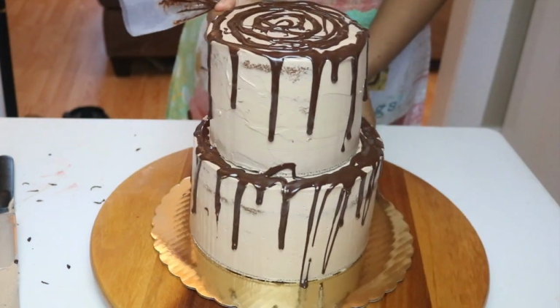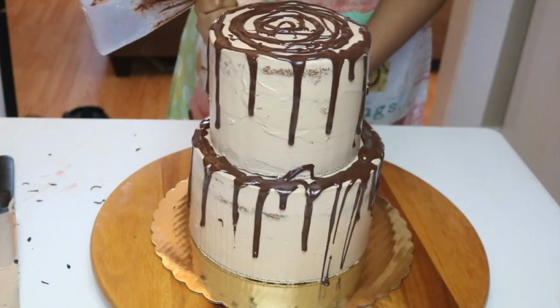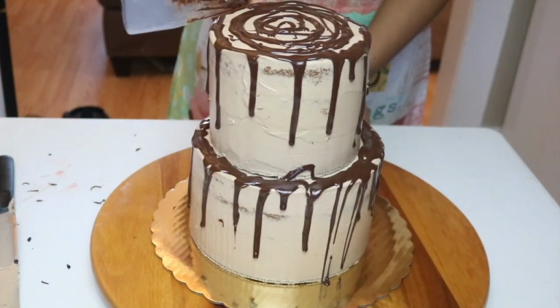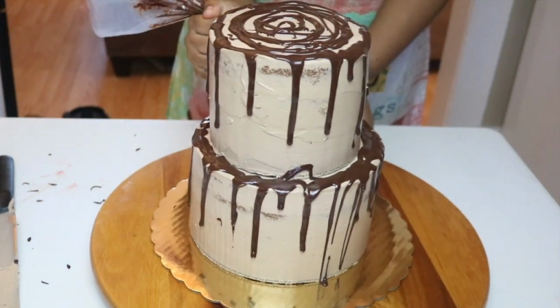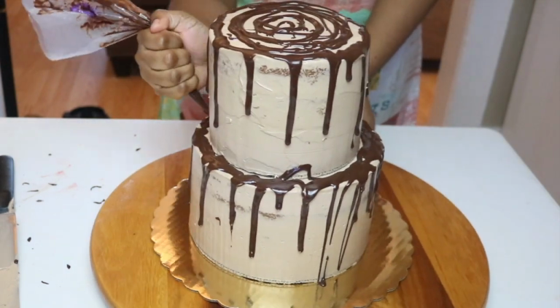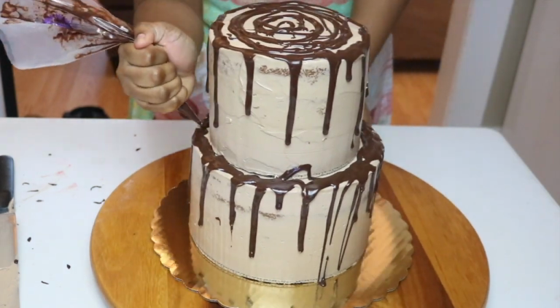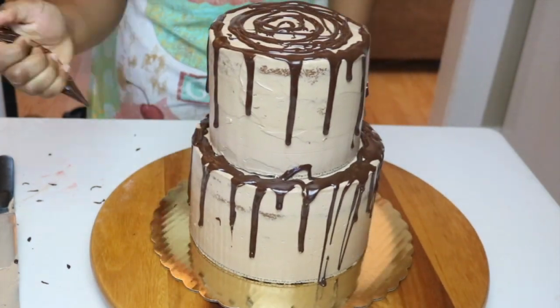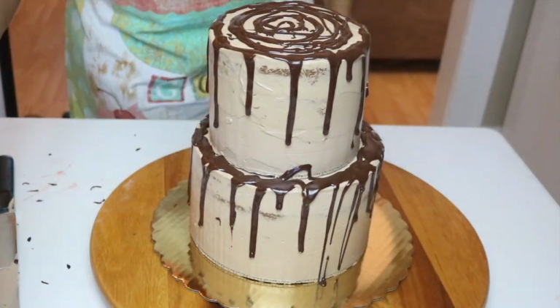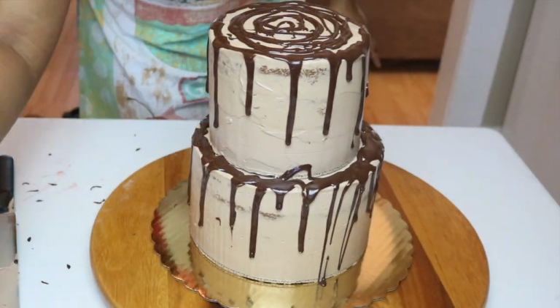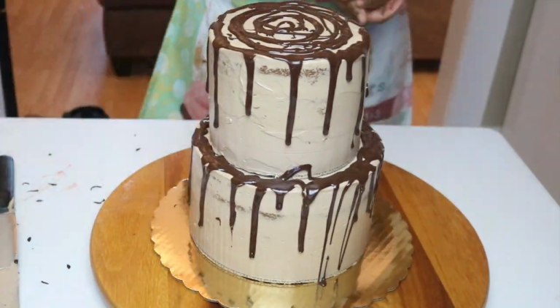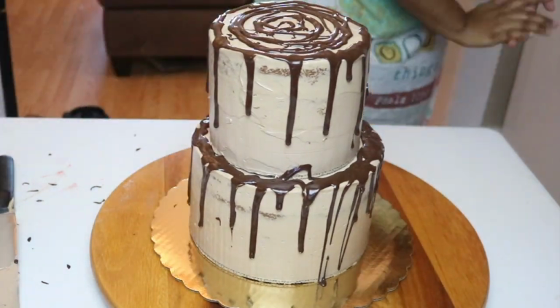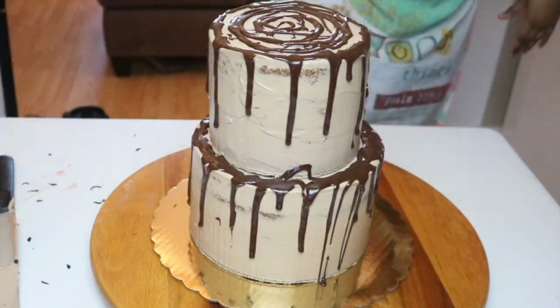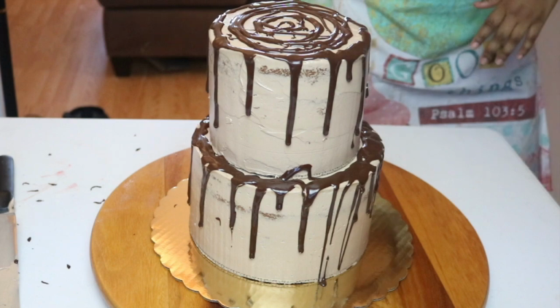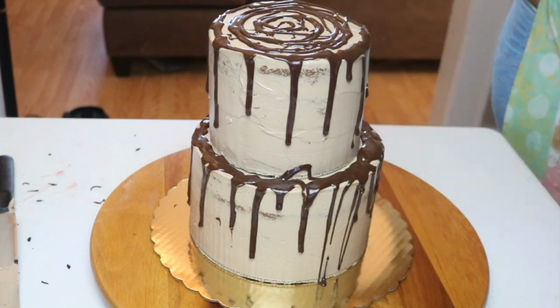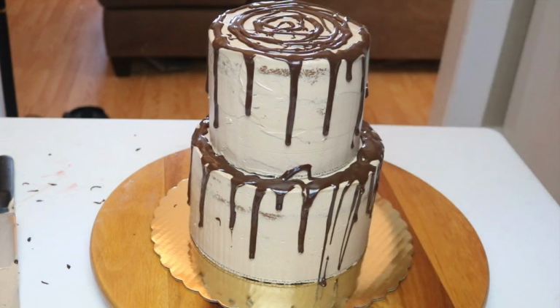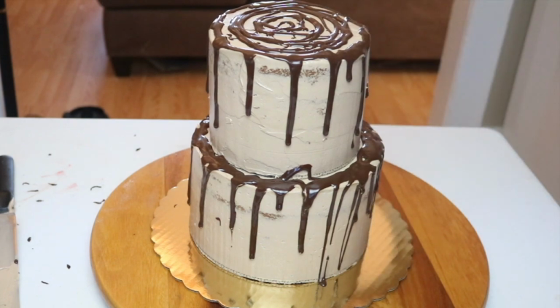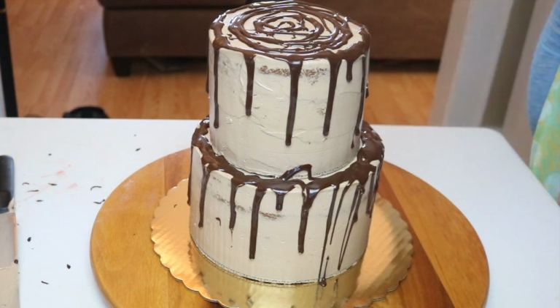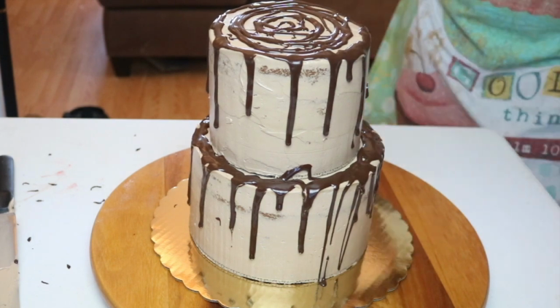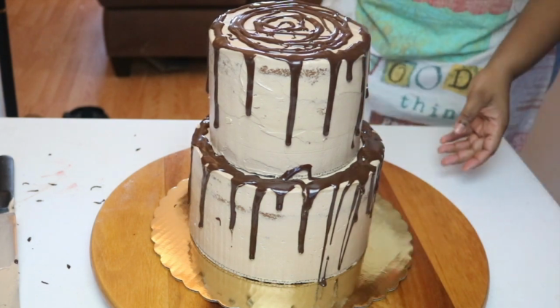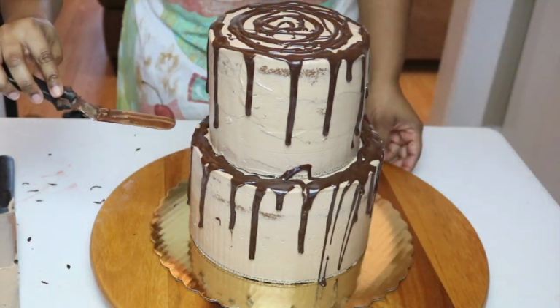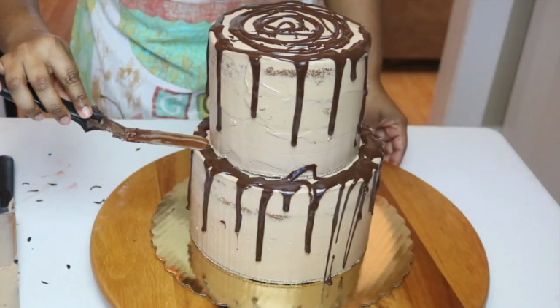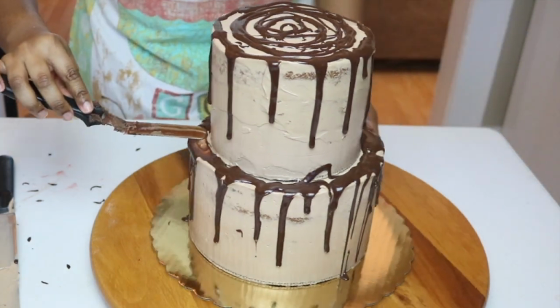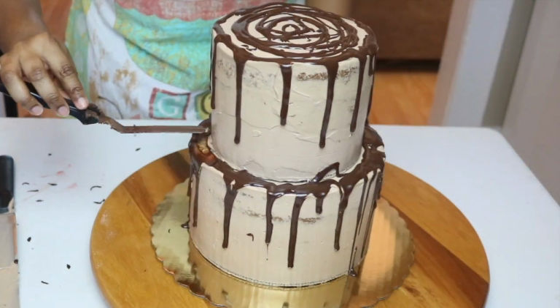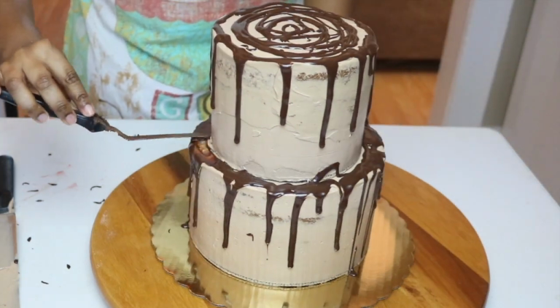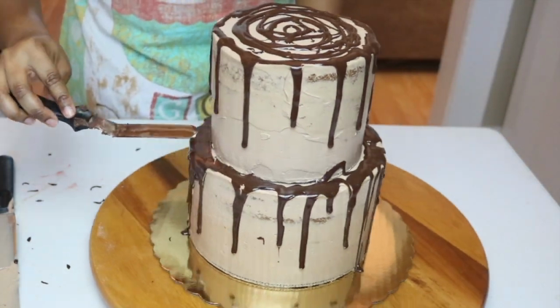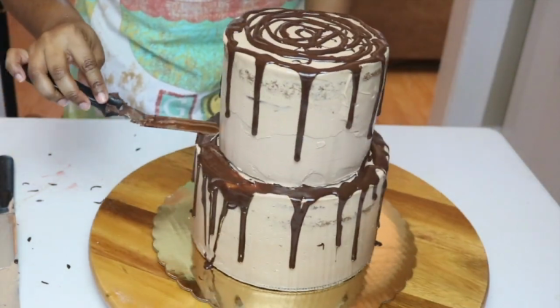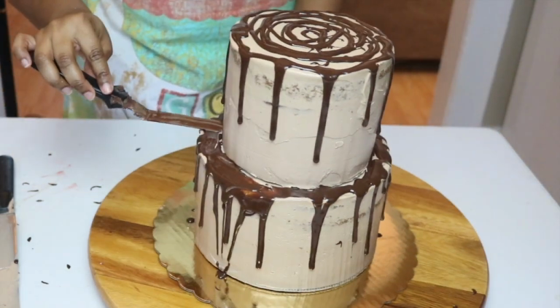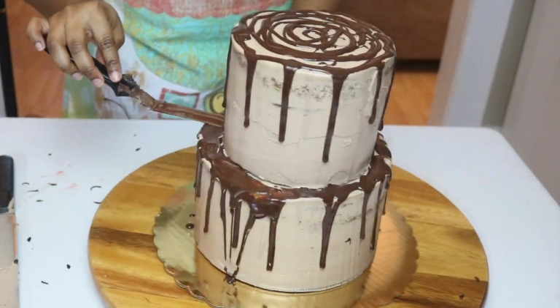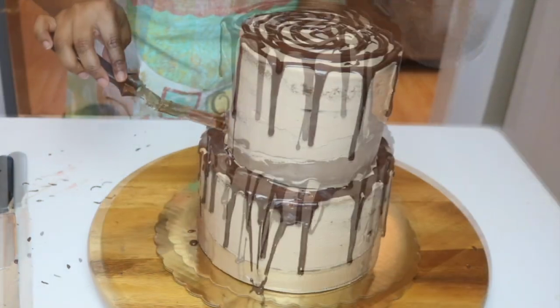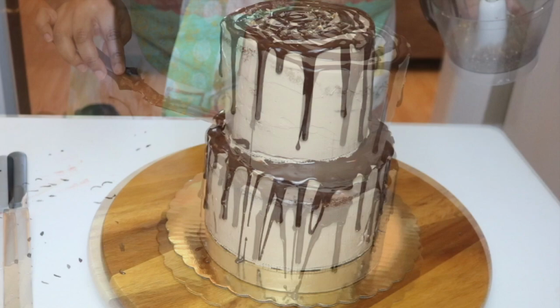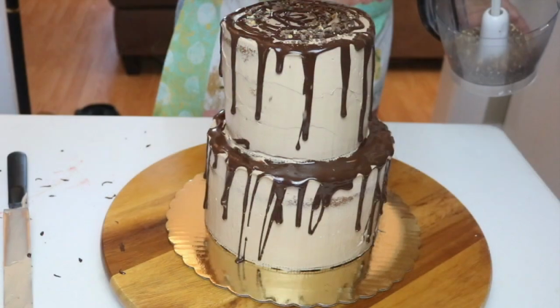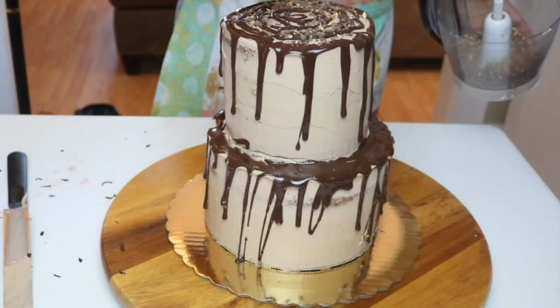I'm just going to squeeze the ganache onto the cake using a piping bag and then using my palette knife I am going to smooth everything out.